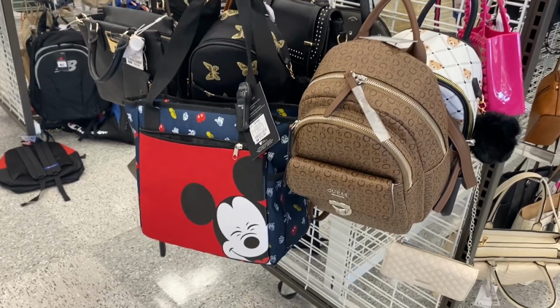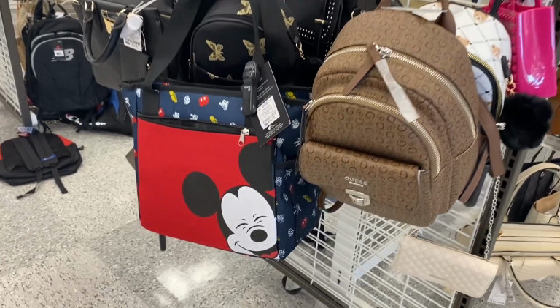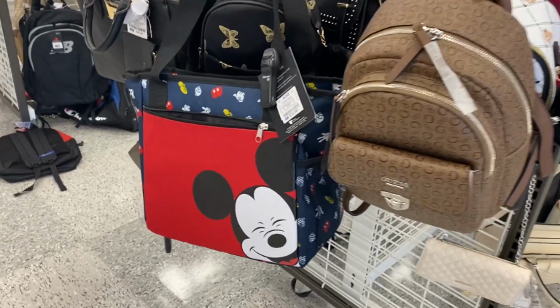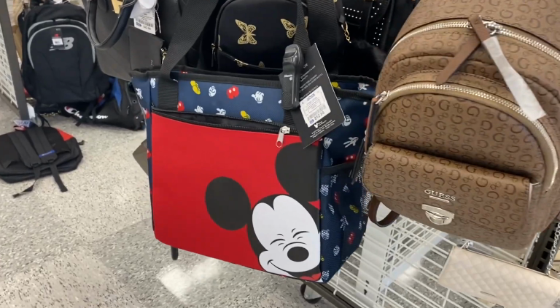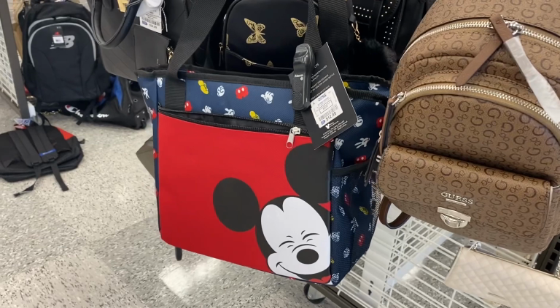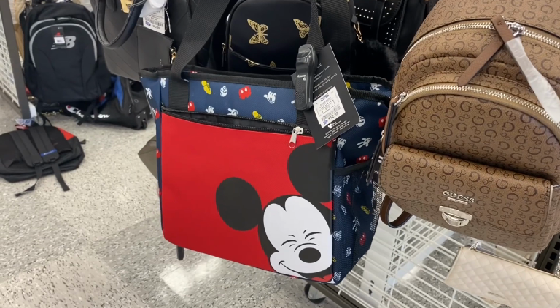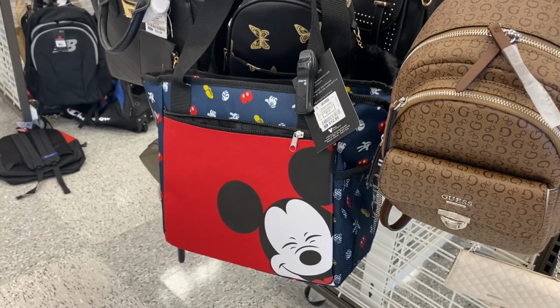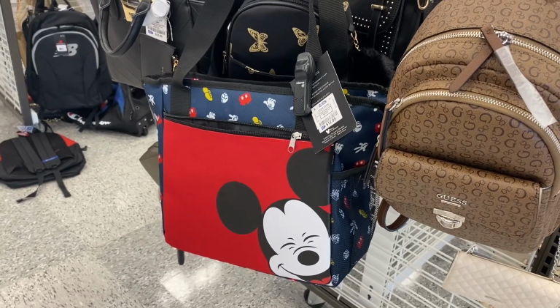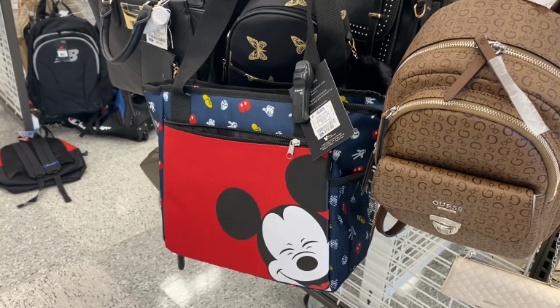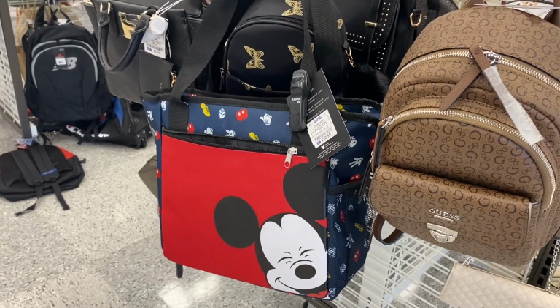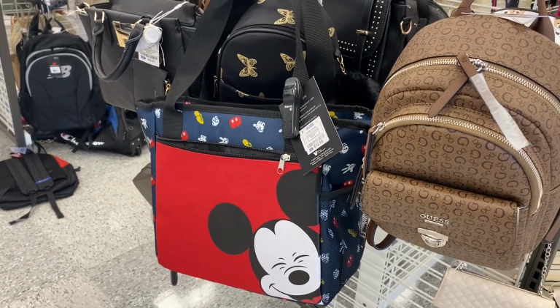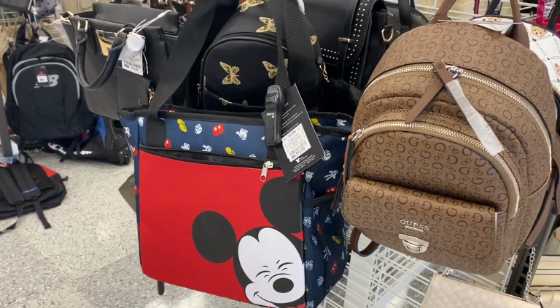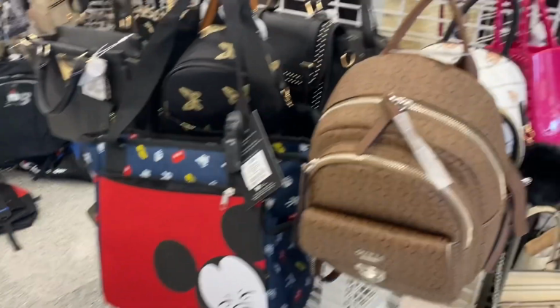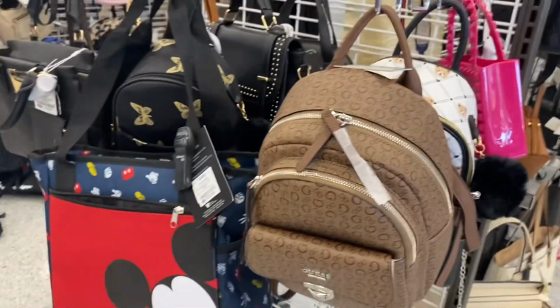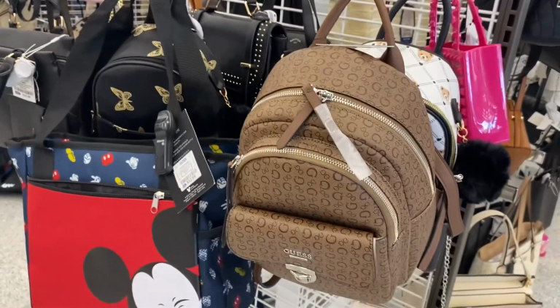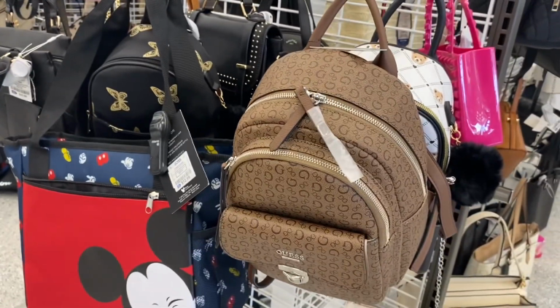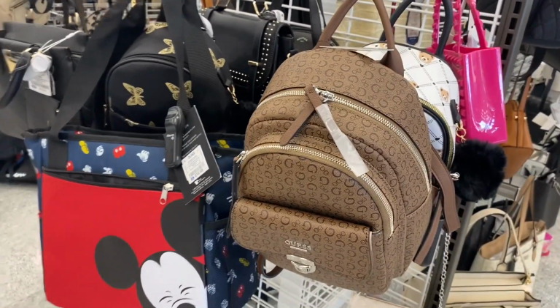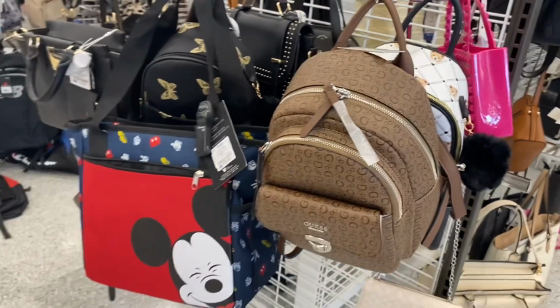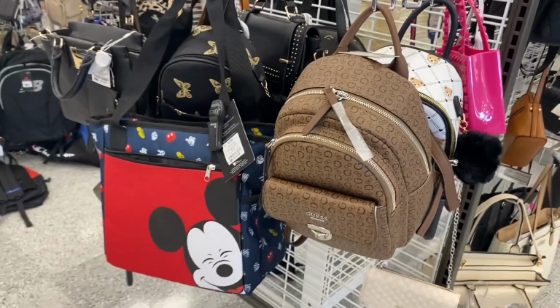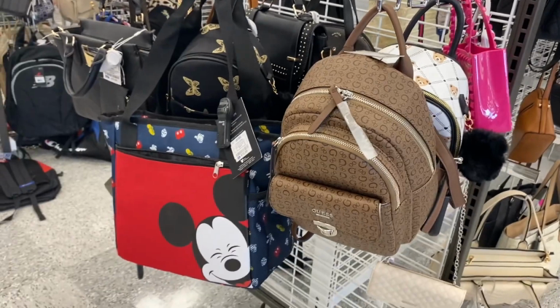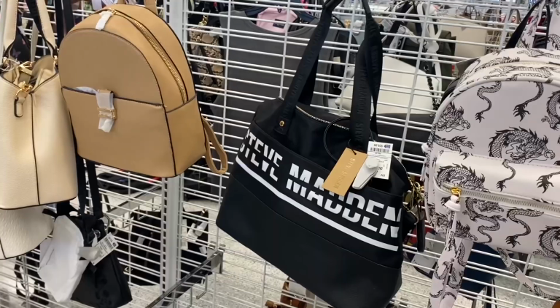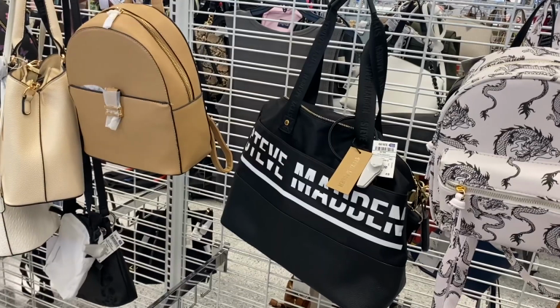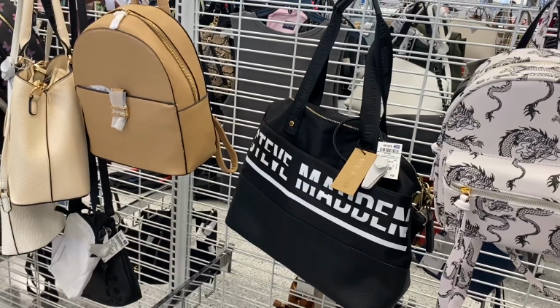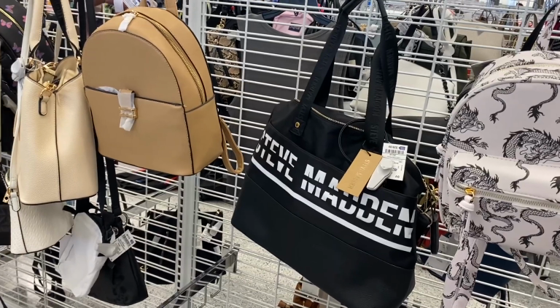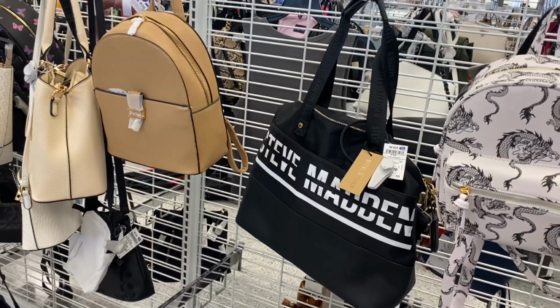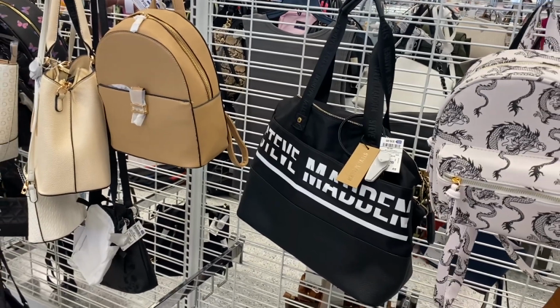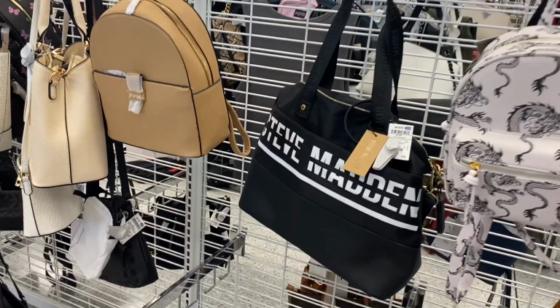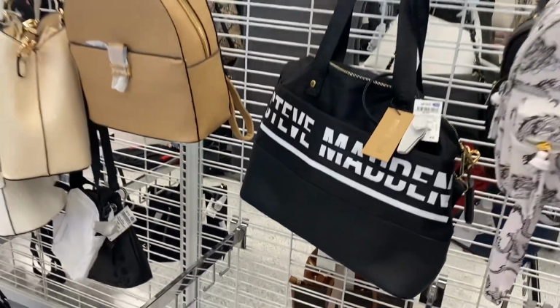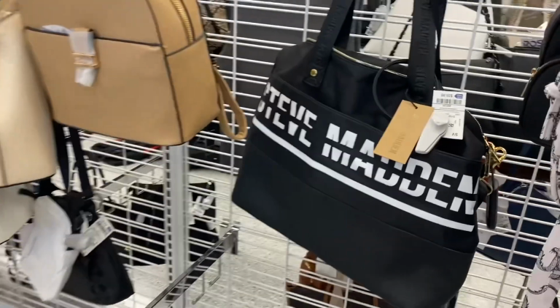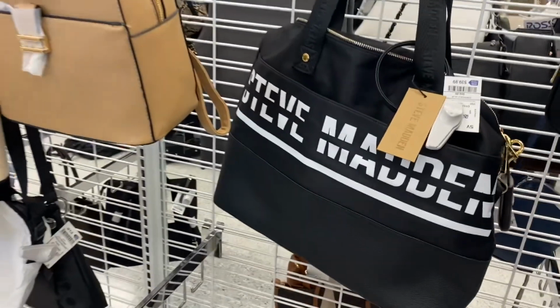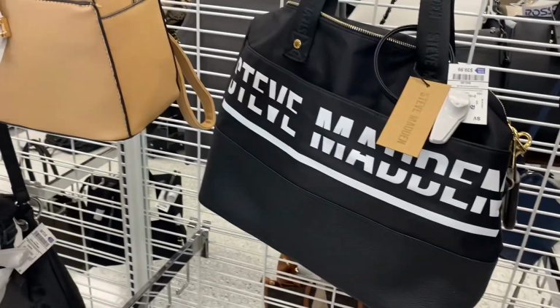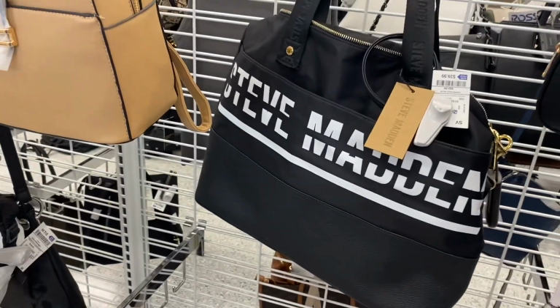They also have this Mickey Mouse tote here for only $12.99 — I was kind of surprised. And then they have this Guess one here for $39.99.